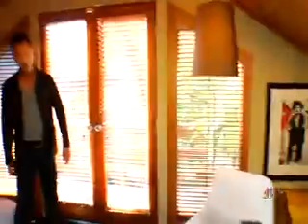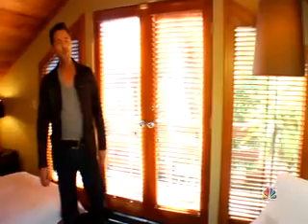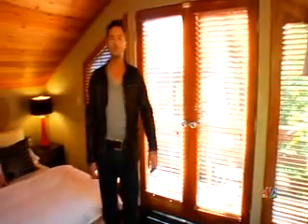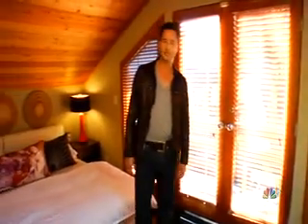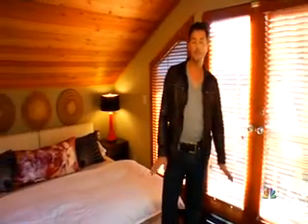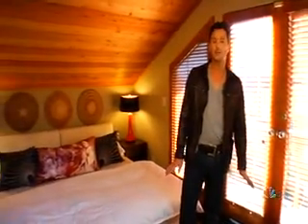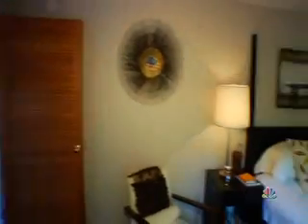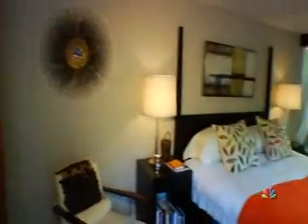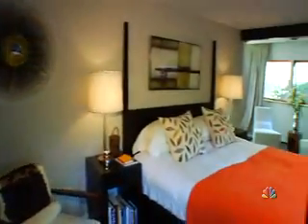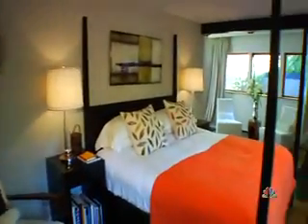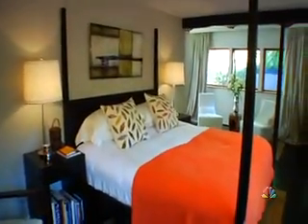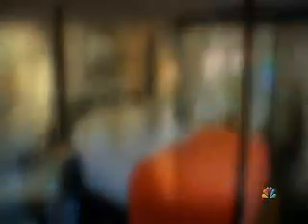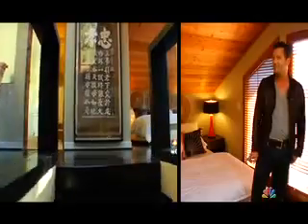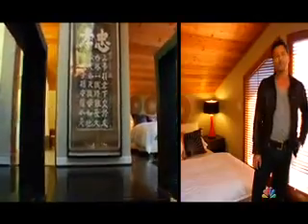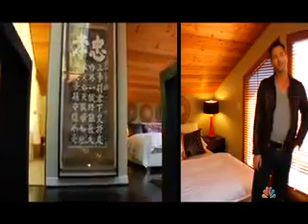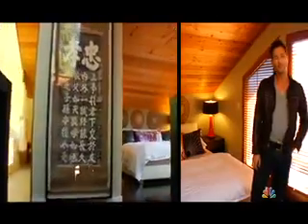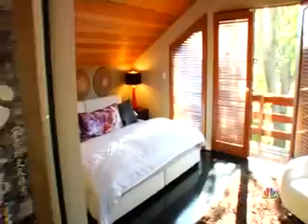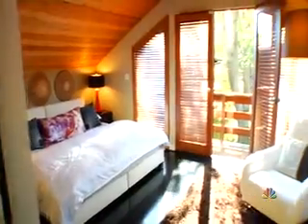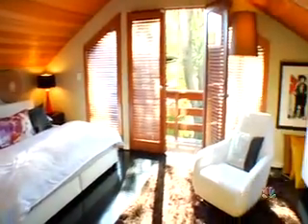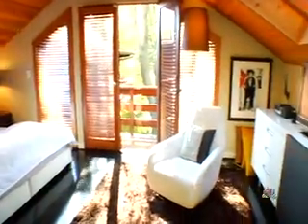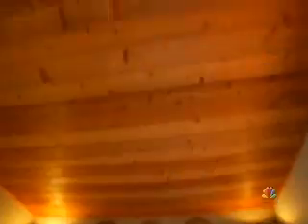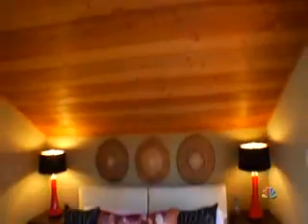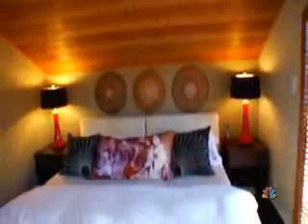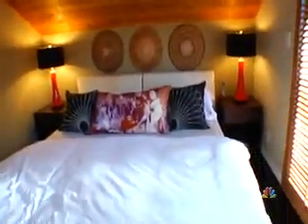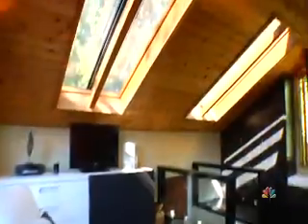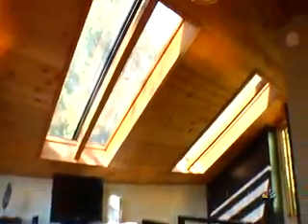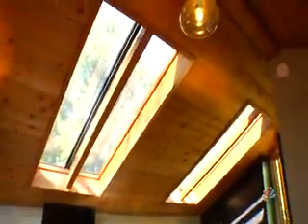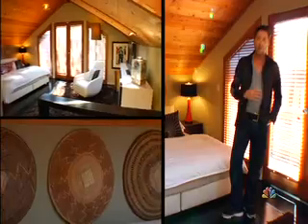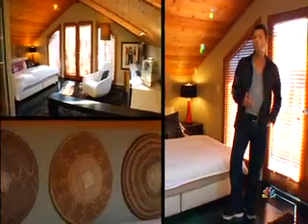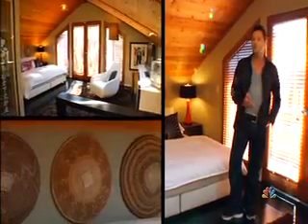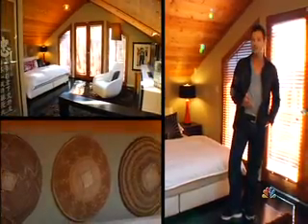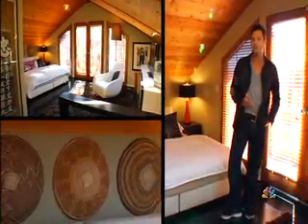There are two master suites in this house. Downstairs there's a traditional master. Then there's this master upstairs — I think it's a little sexier. It's more like being in a tree house. You have these great skylights. The whole room is very eclectic in feel.